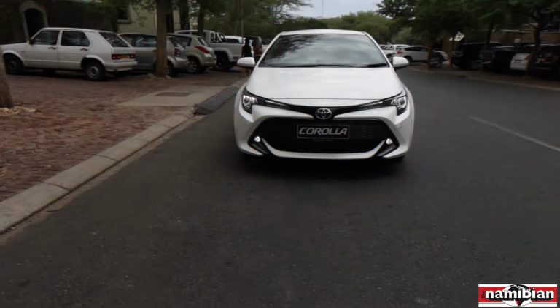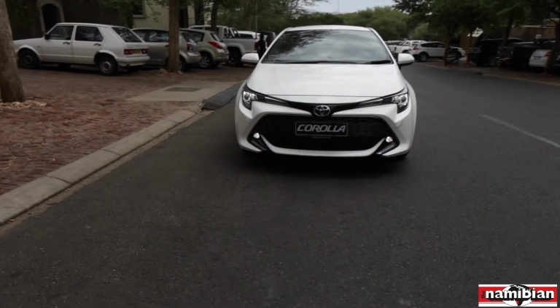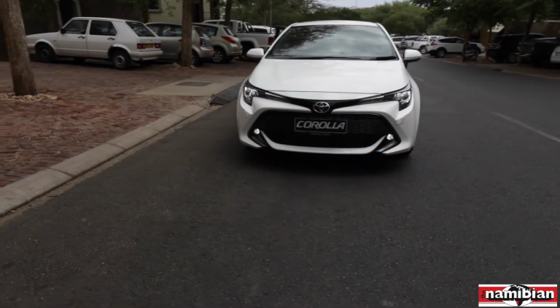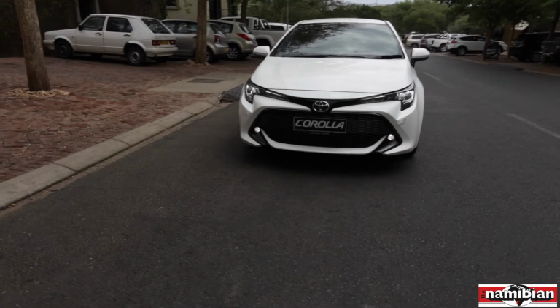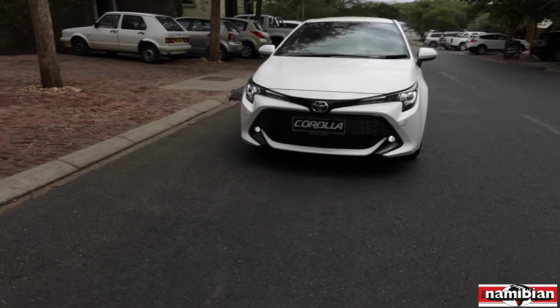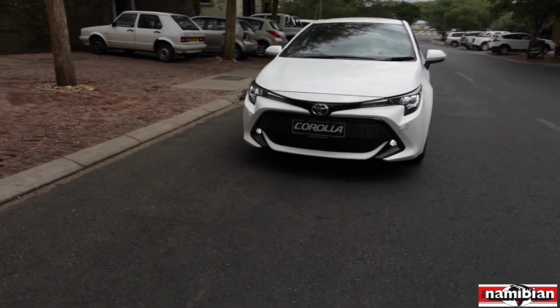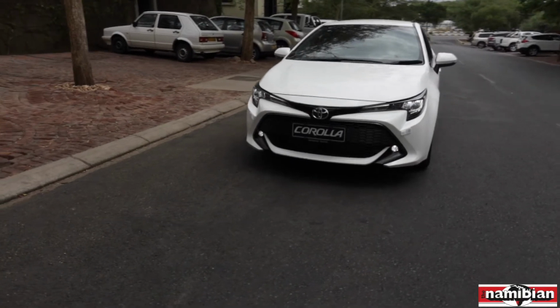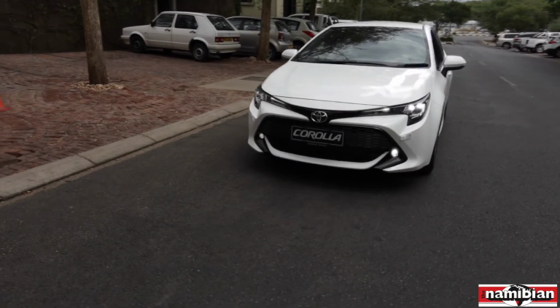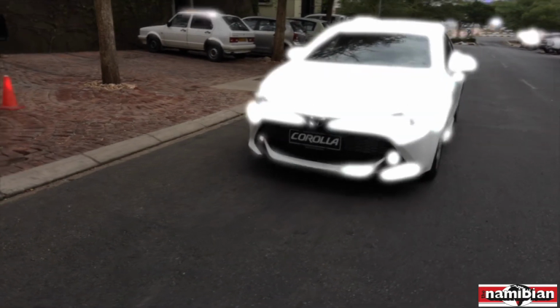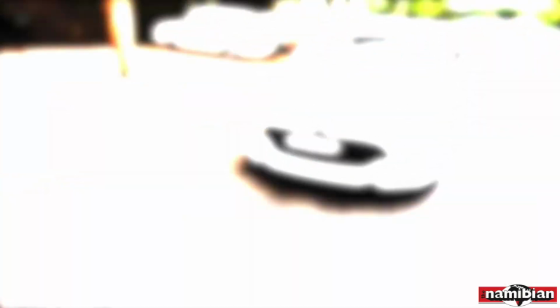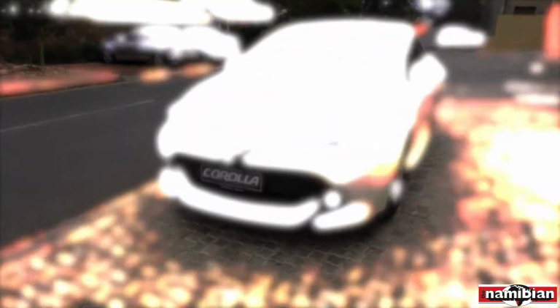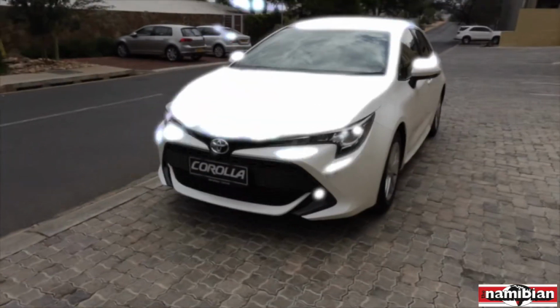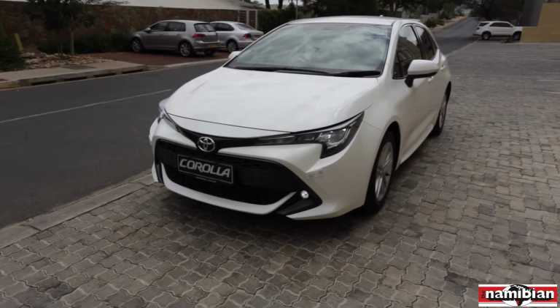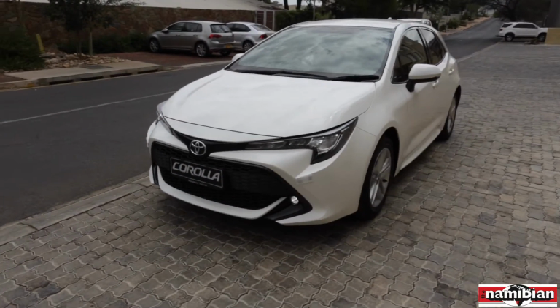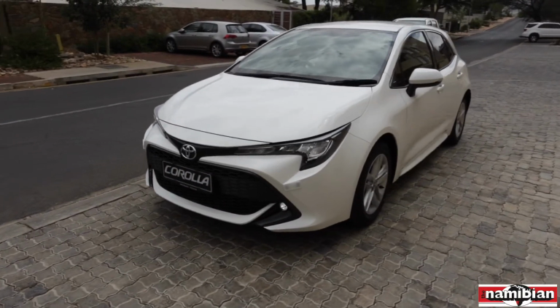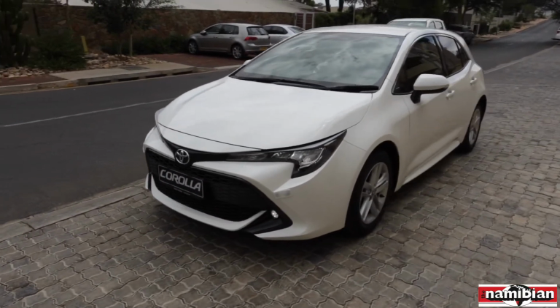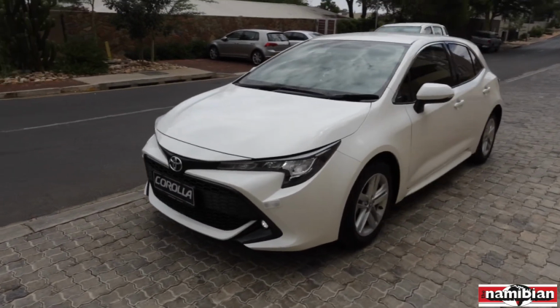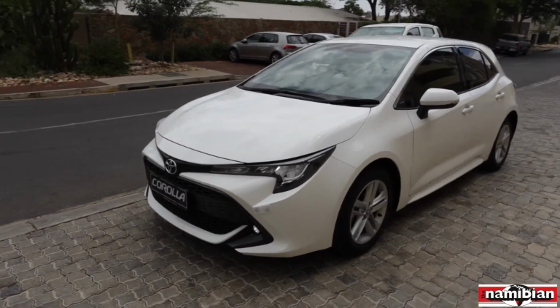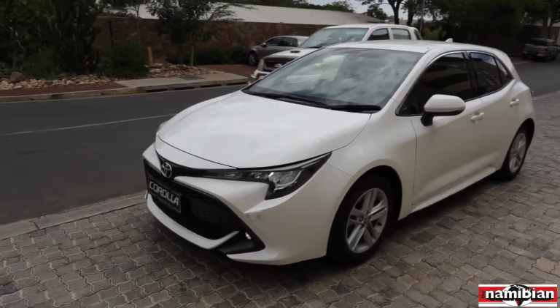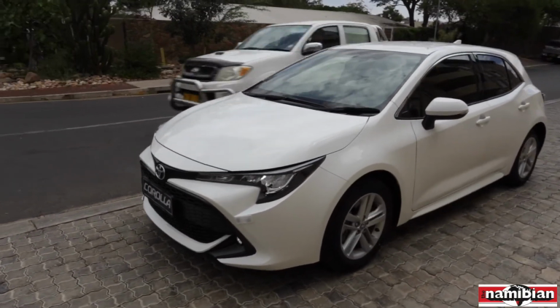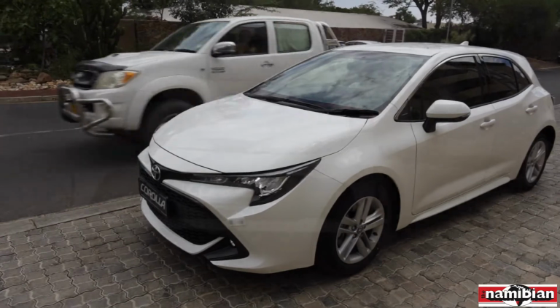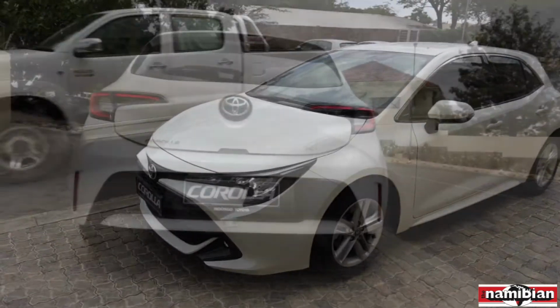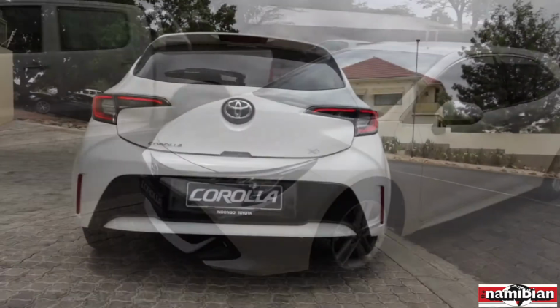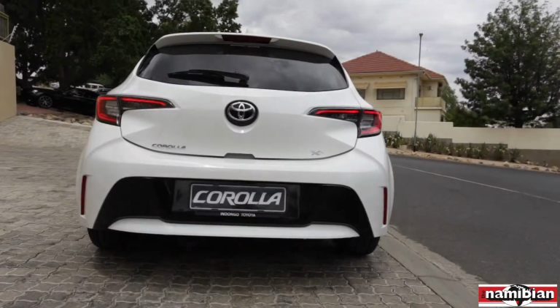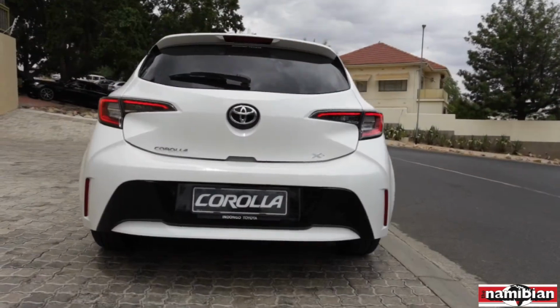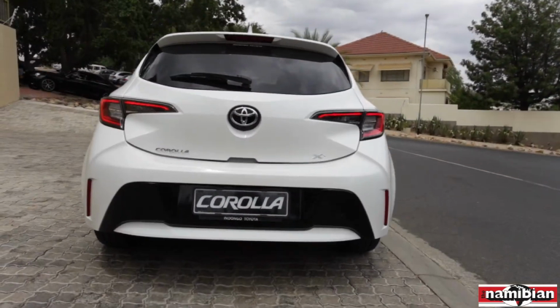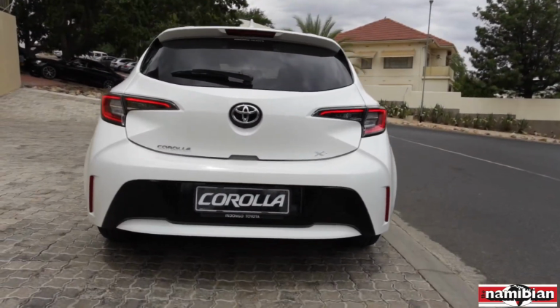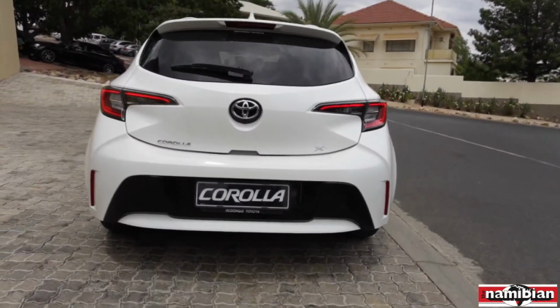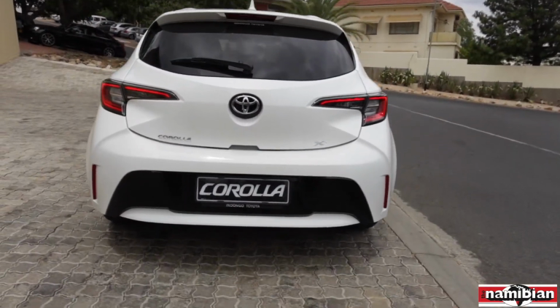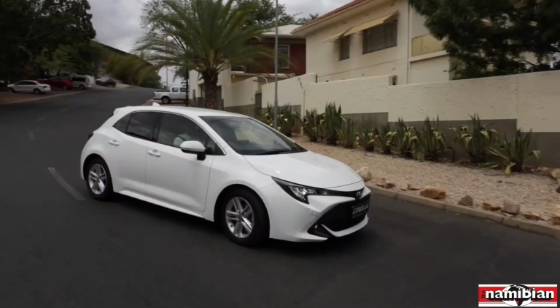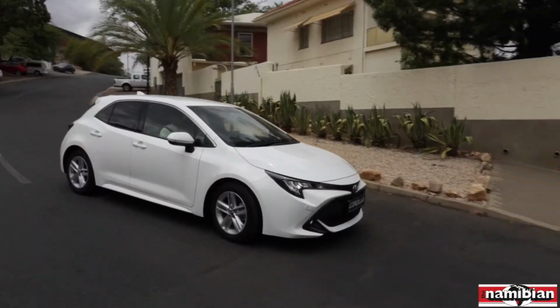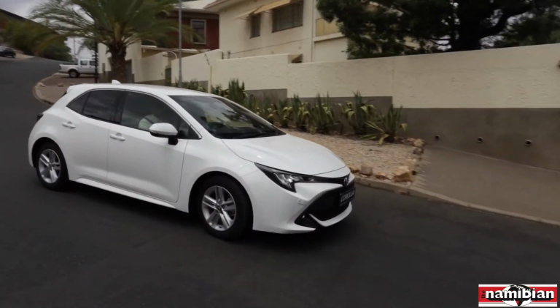With a brand presence and quality like a deeply rooted tree in Namibia, the all-new 2019 Toyota Corolla hatch 1.2 is just another testament to that.